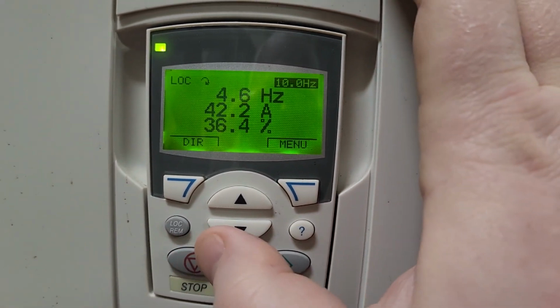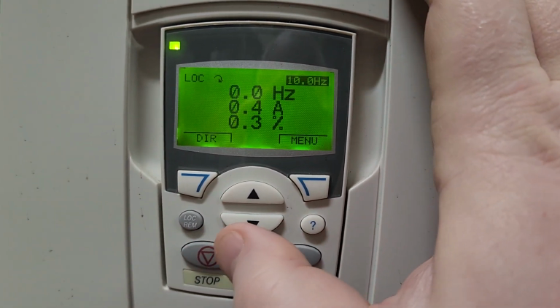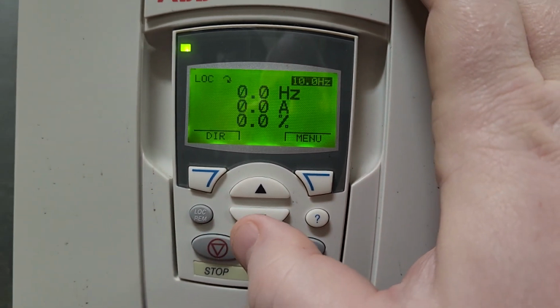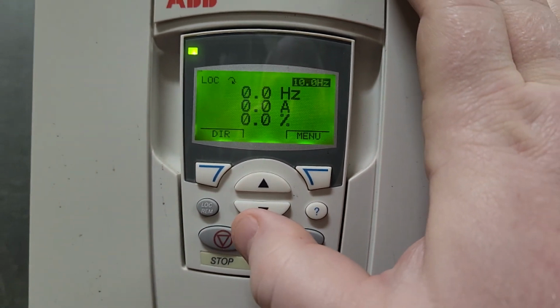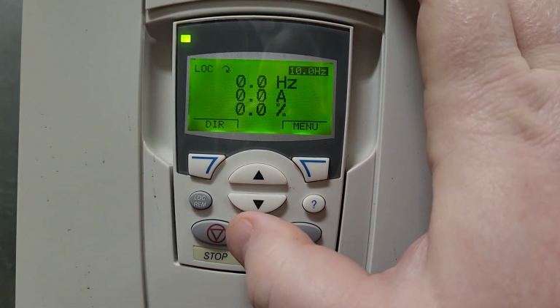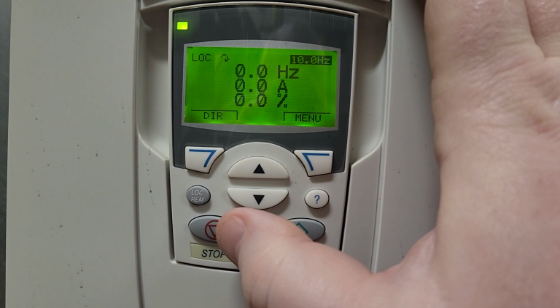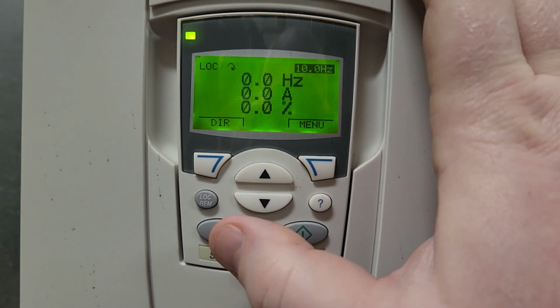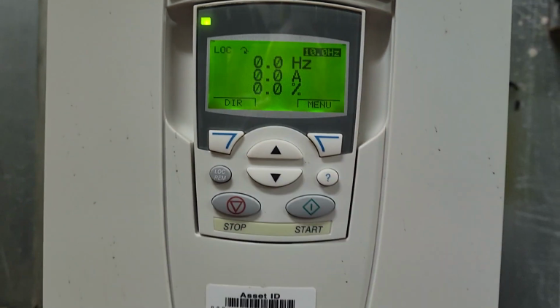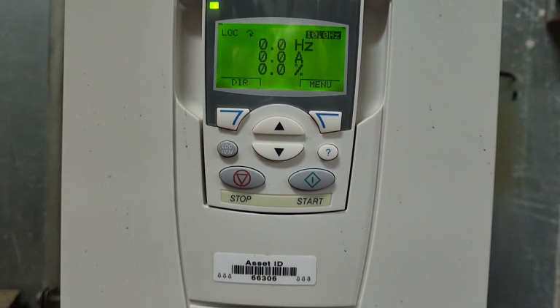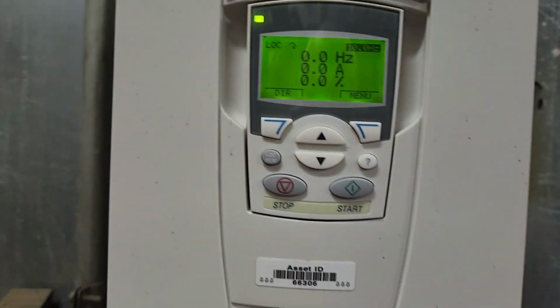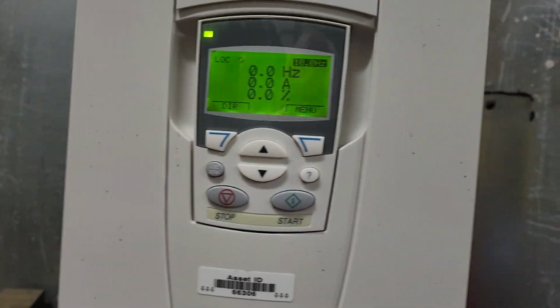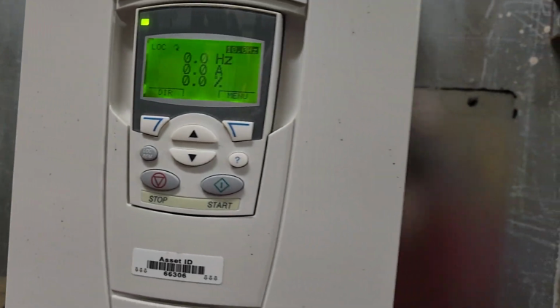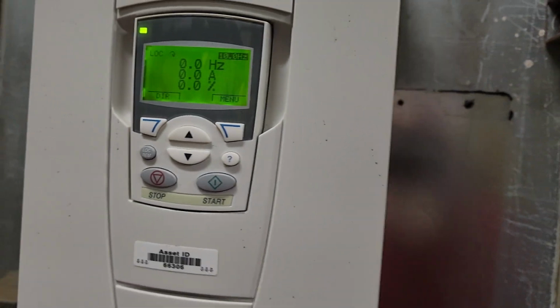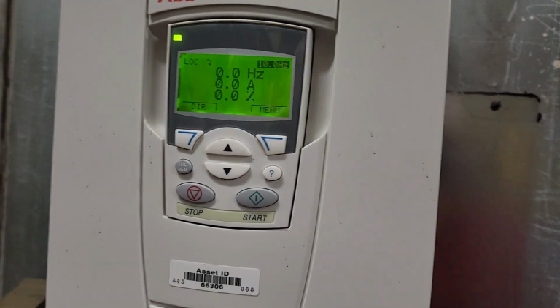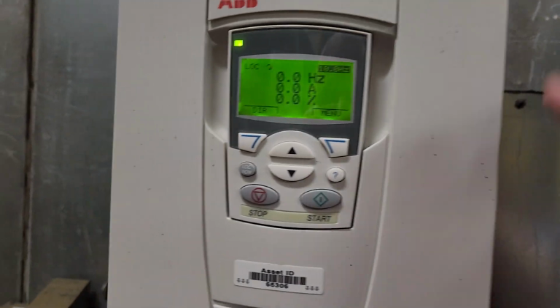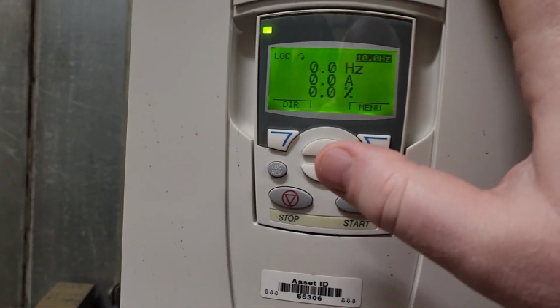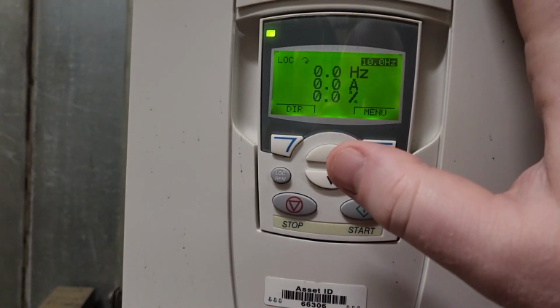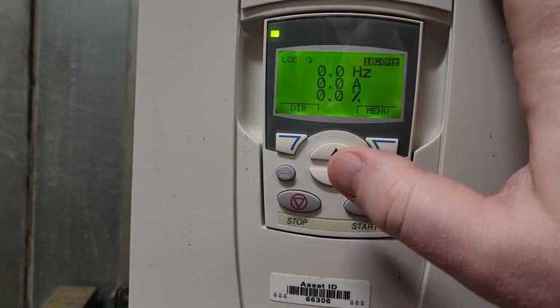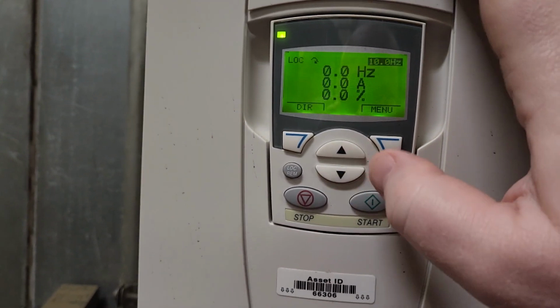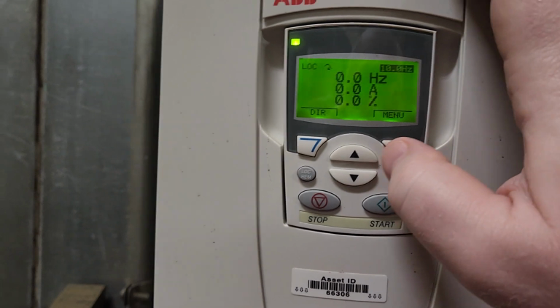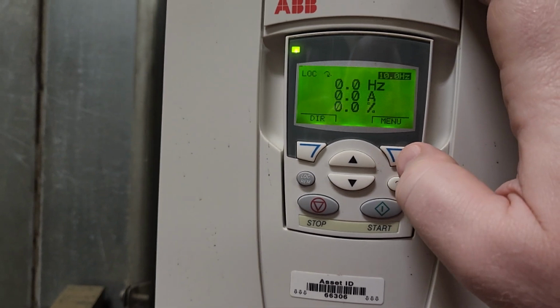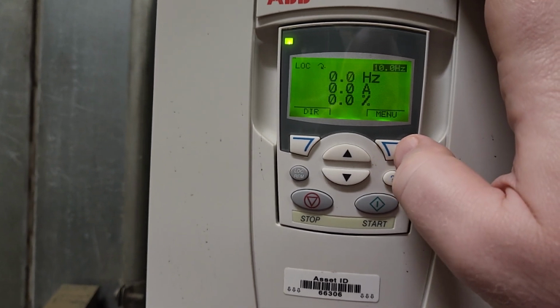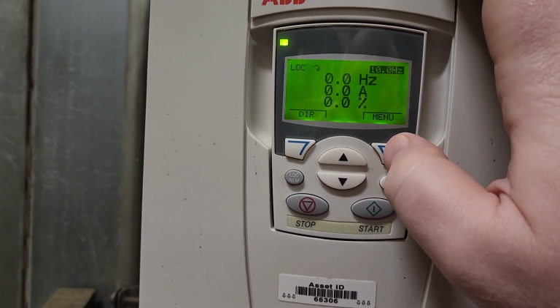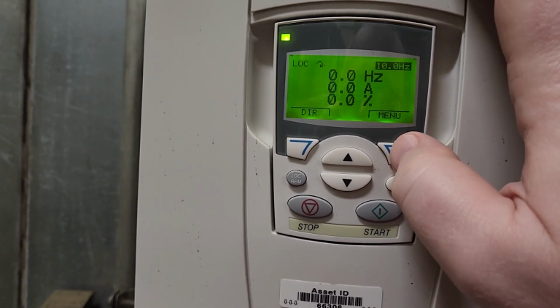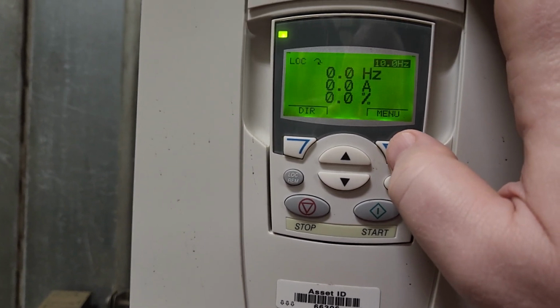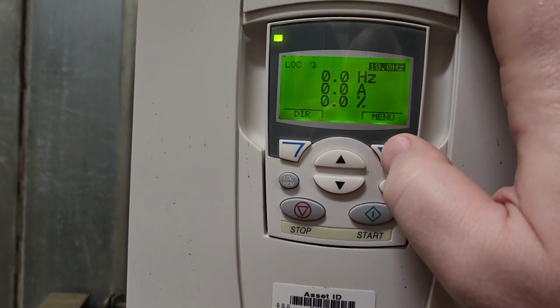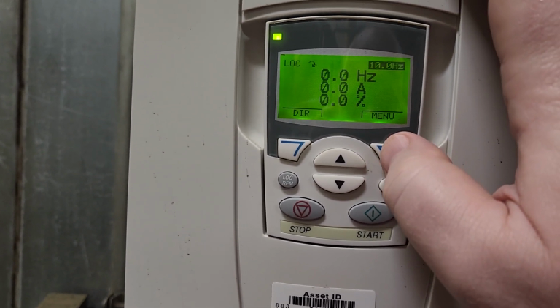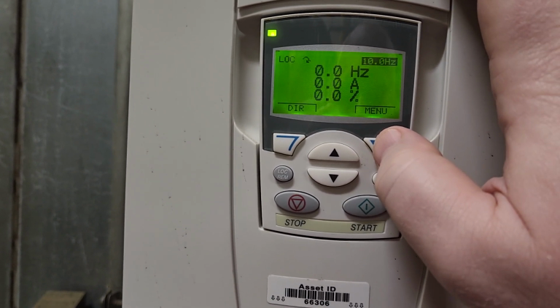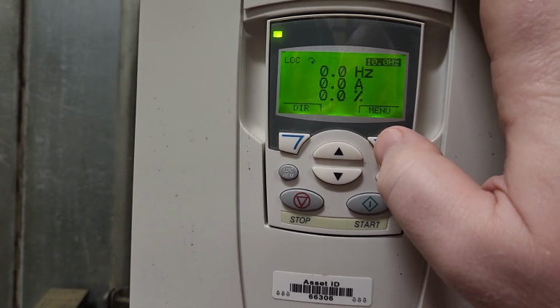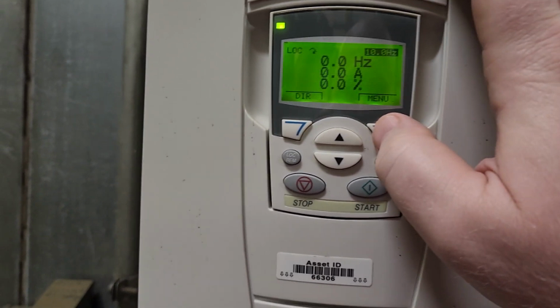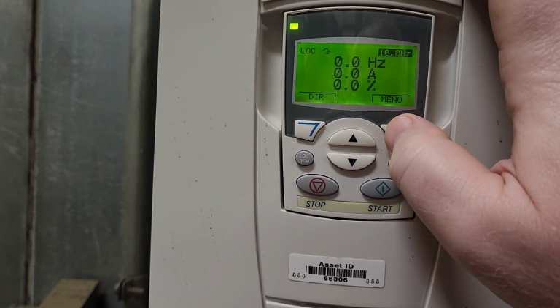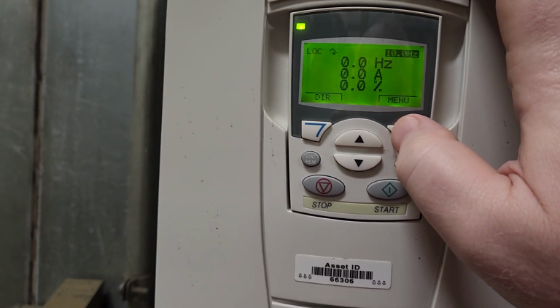Now, if you want to make sure that all of your safeties are made — which is something that you definitely need to do — there is a parameter in here that you can change to make sure that that happens.